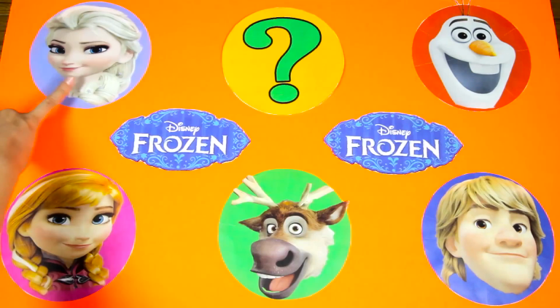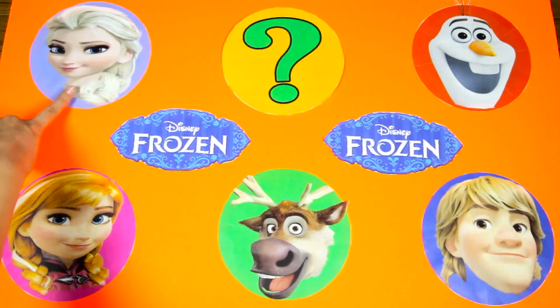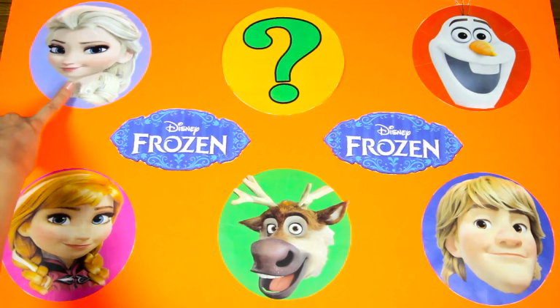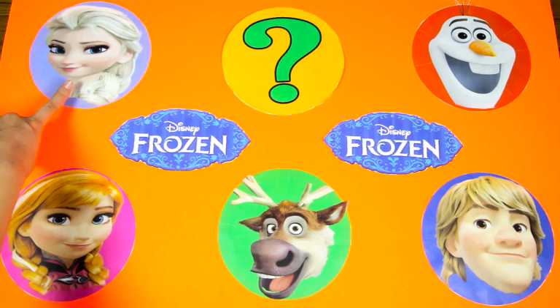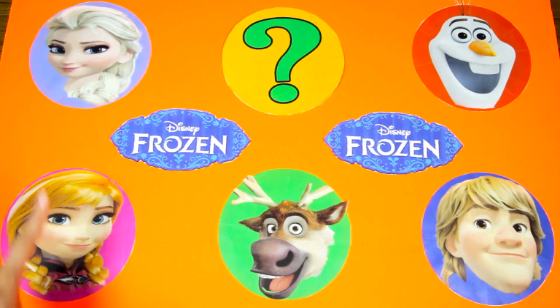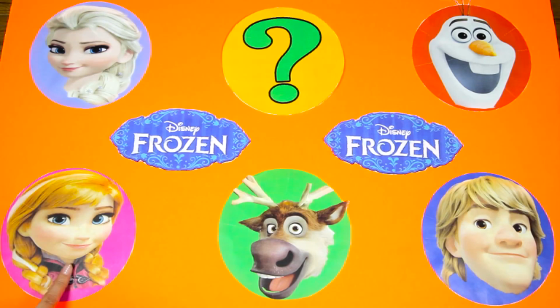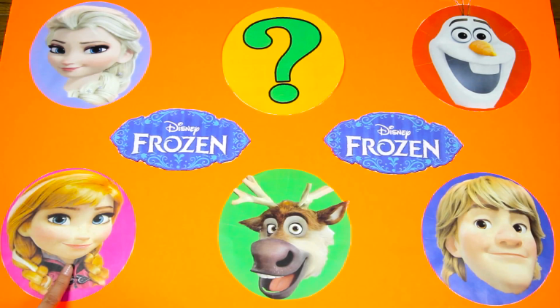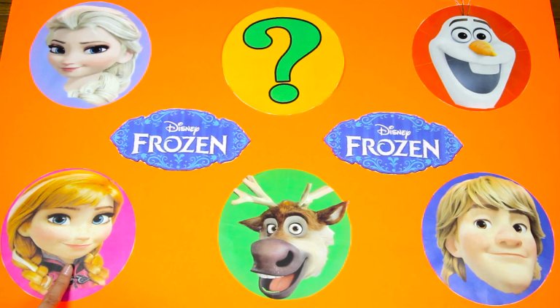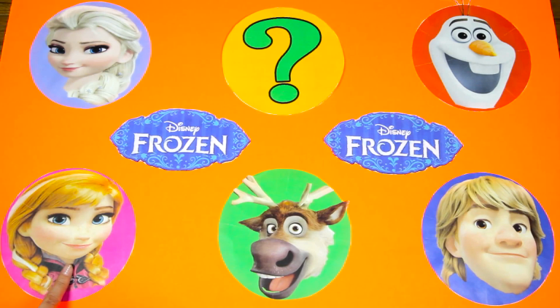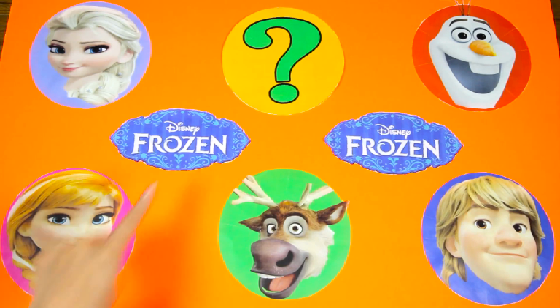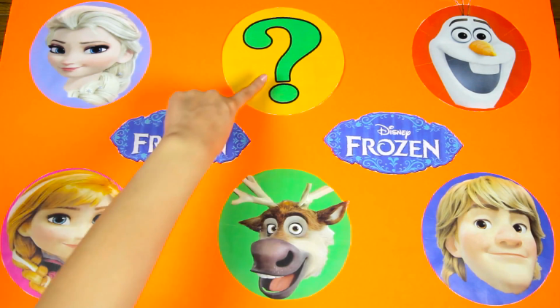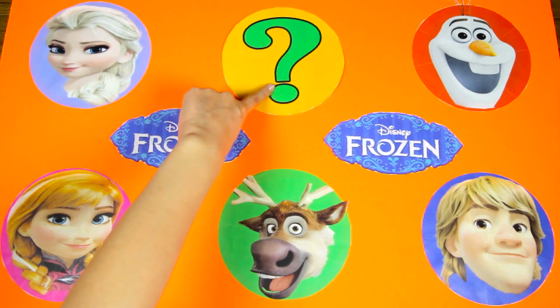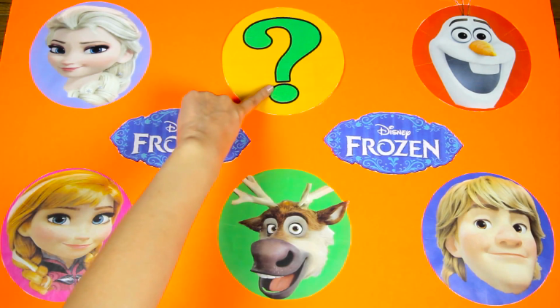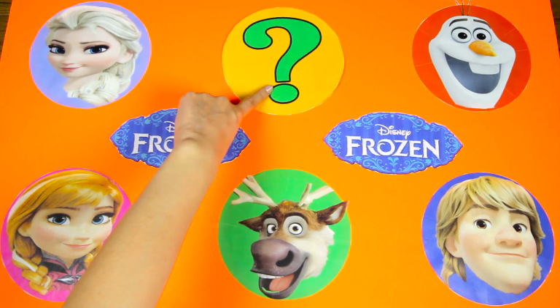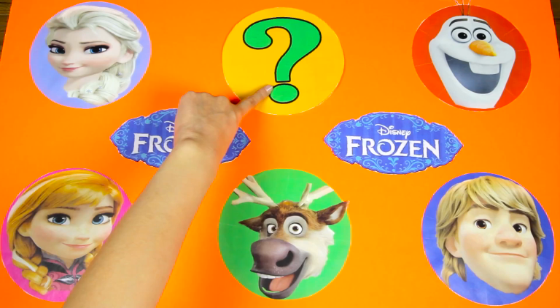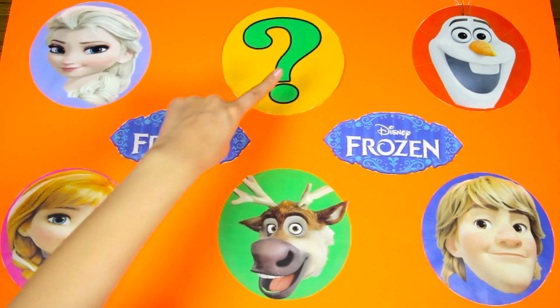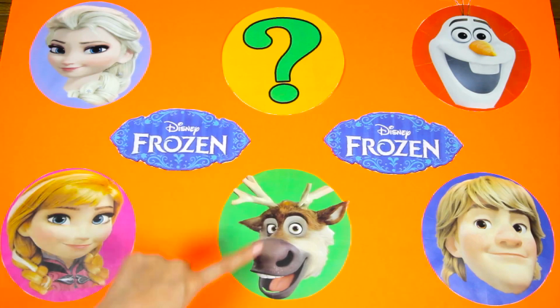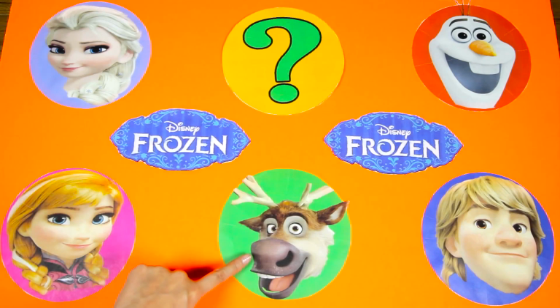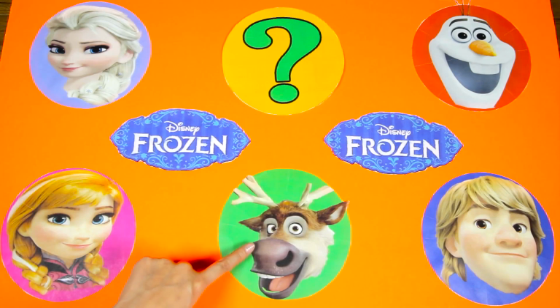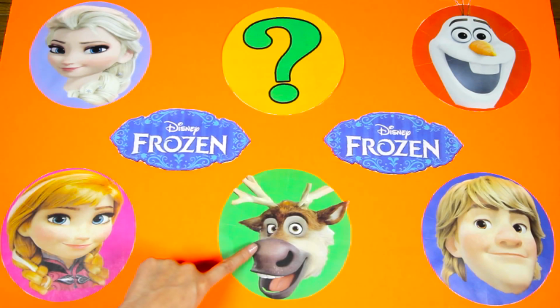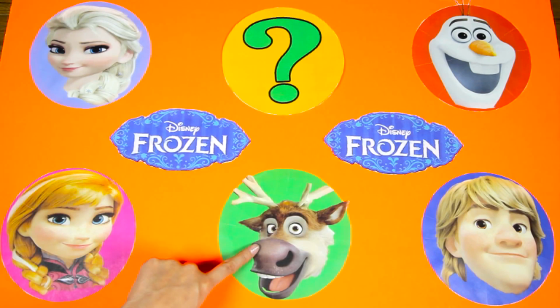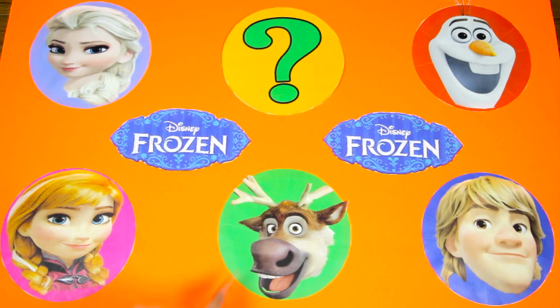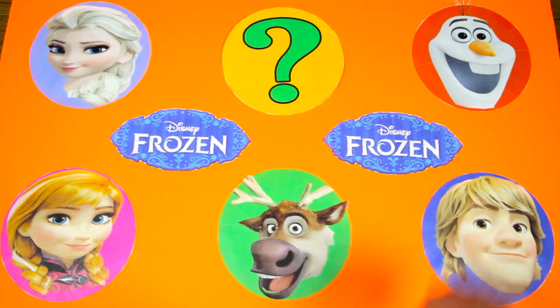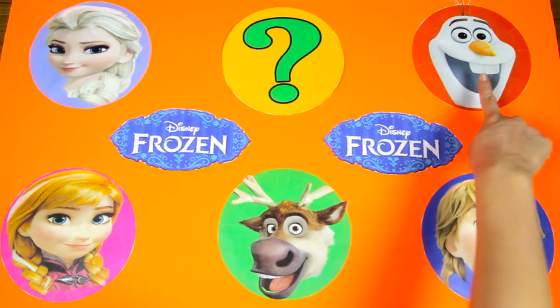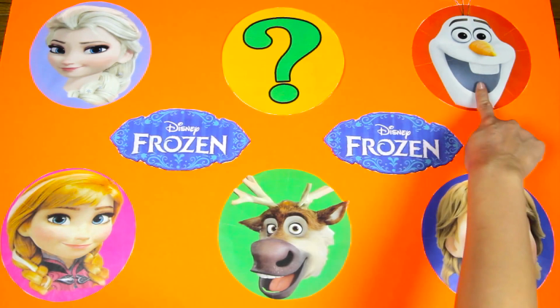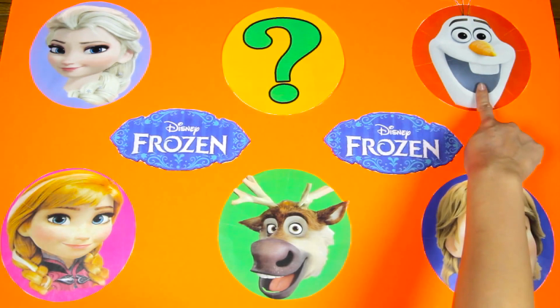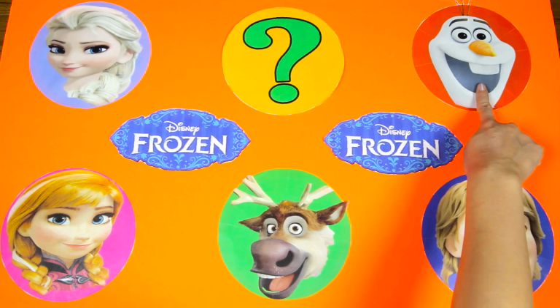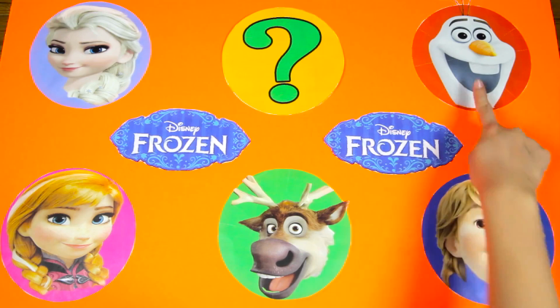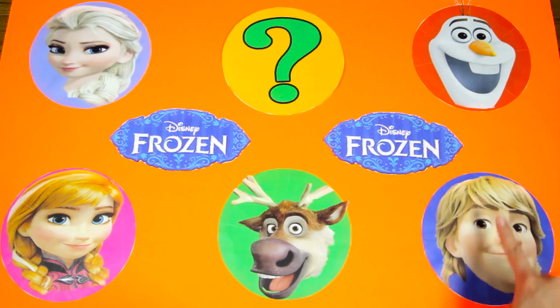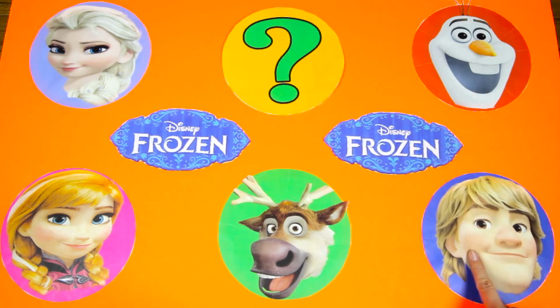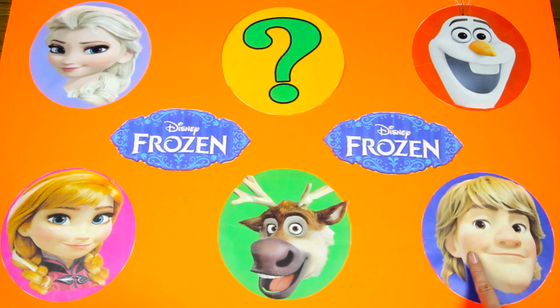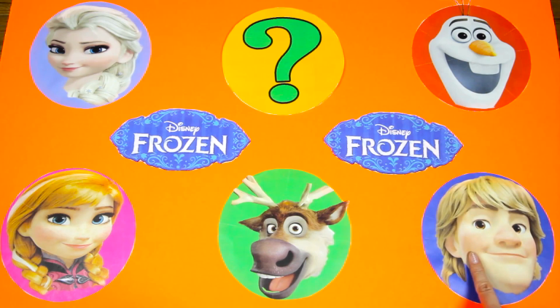We have Elsa, Anna, a special mystery character, Sven, Olaf, and Kristoff!